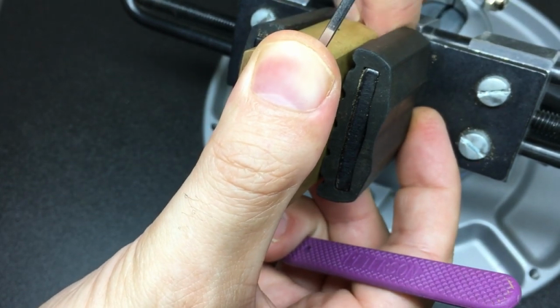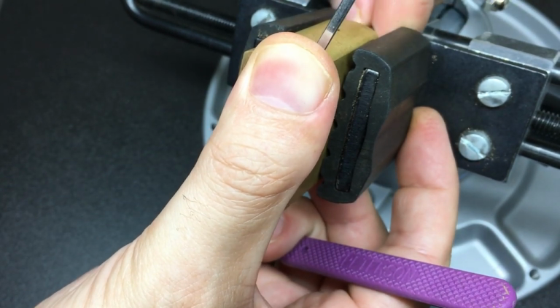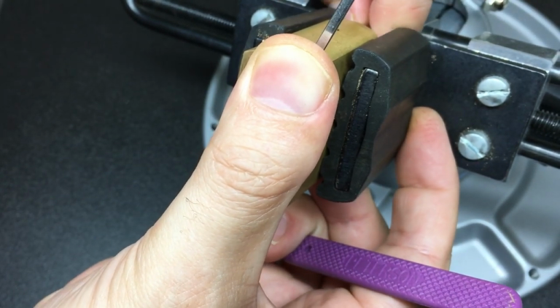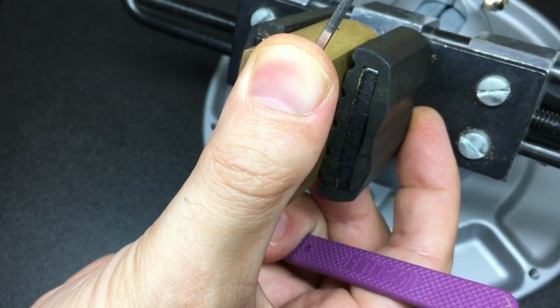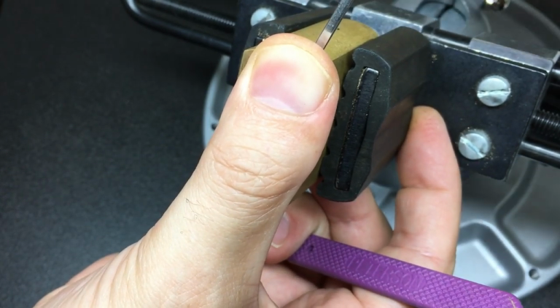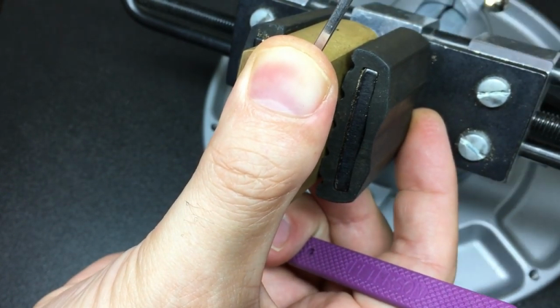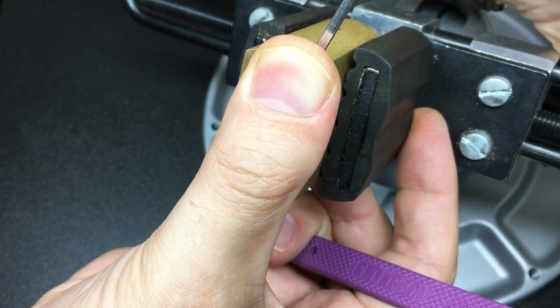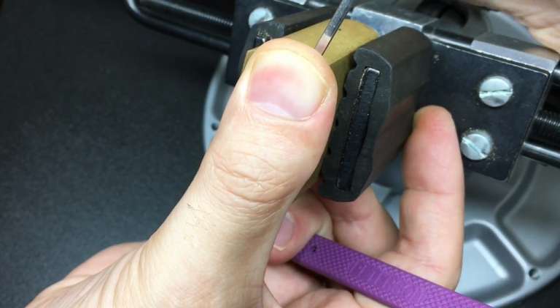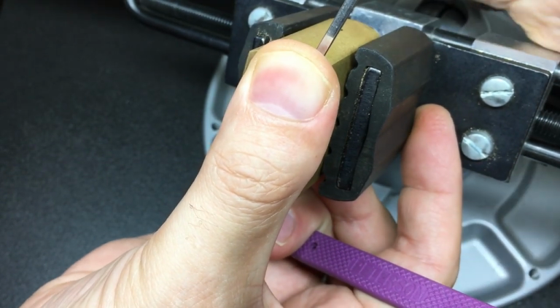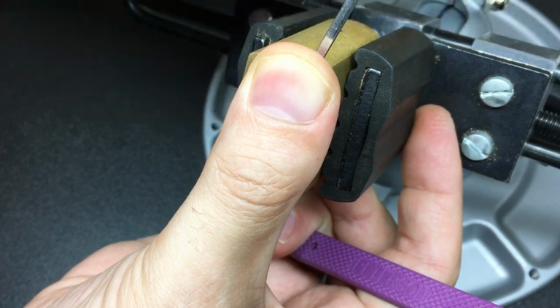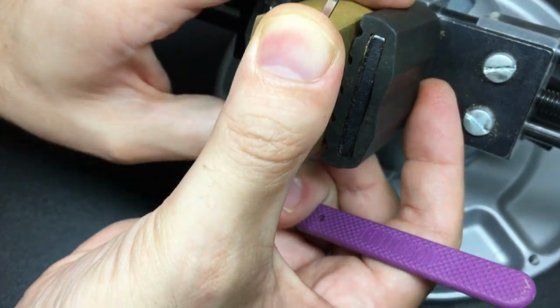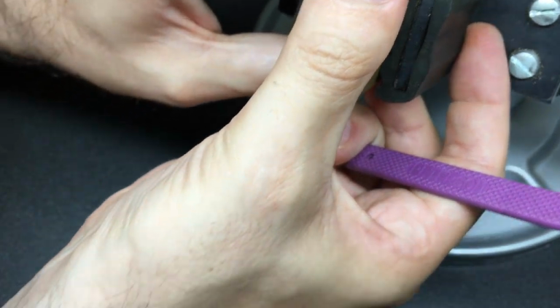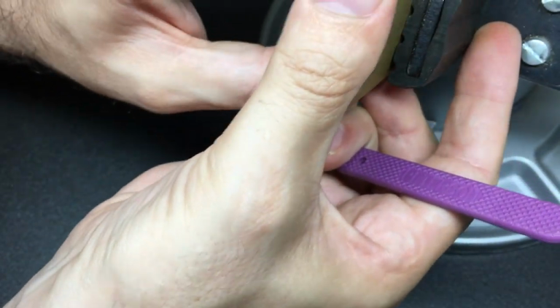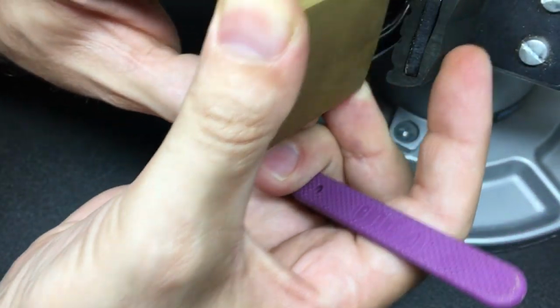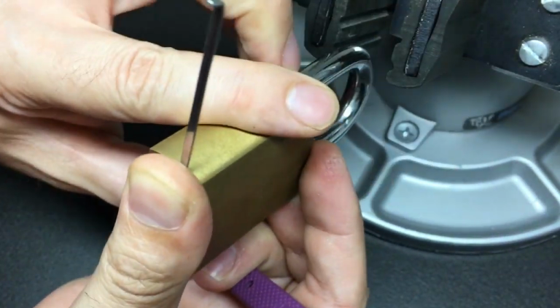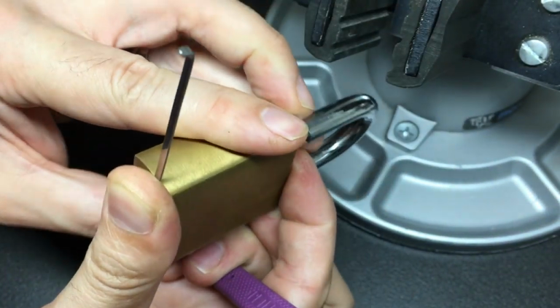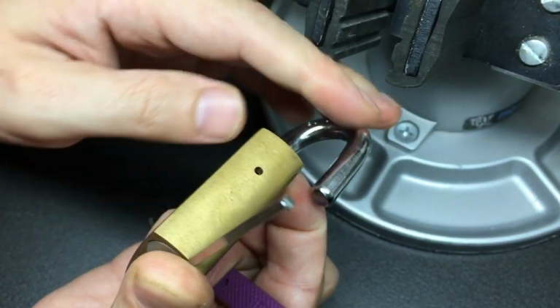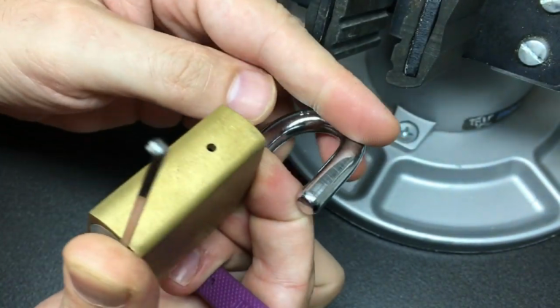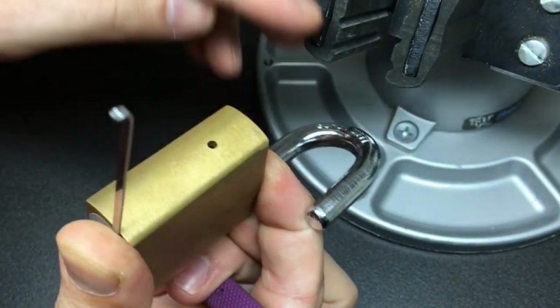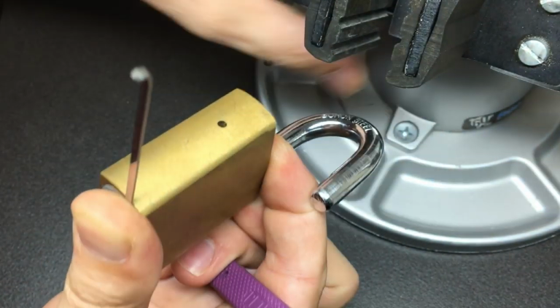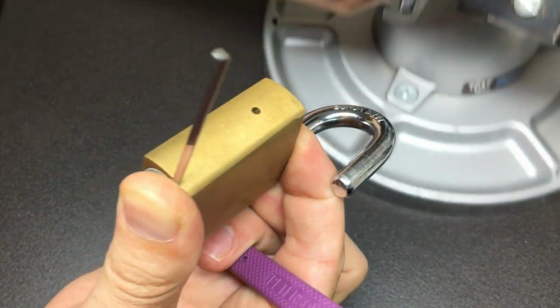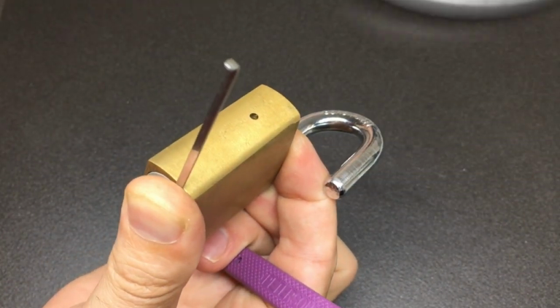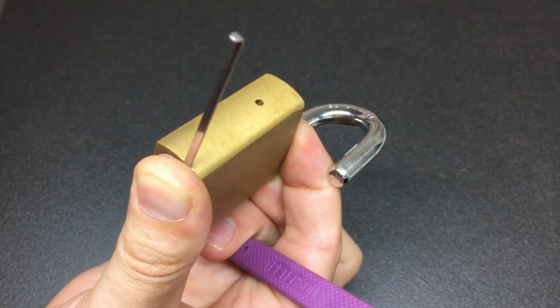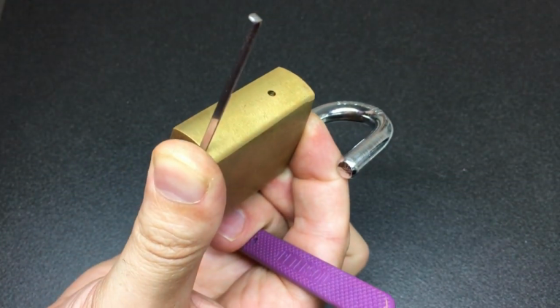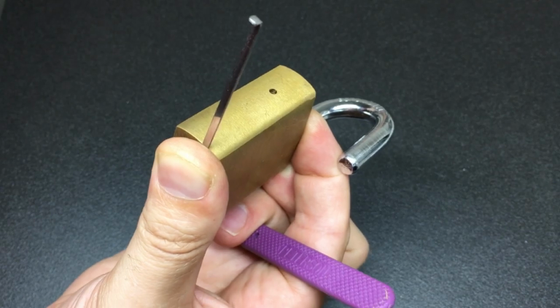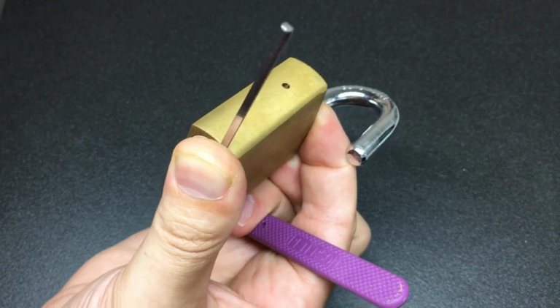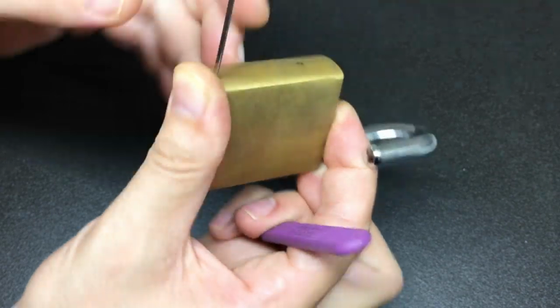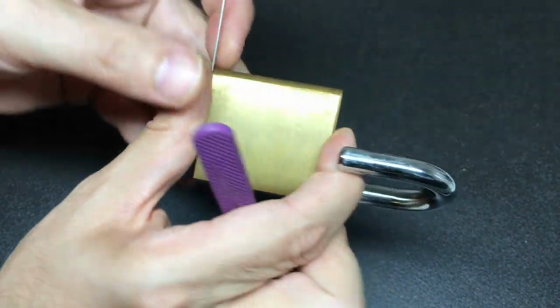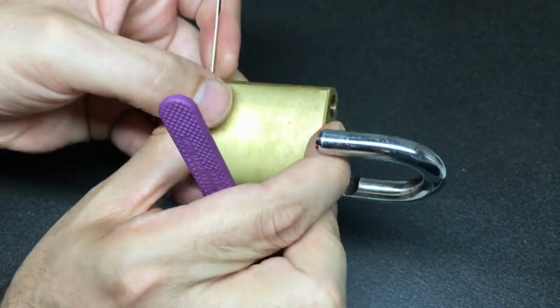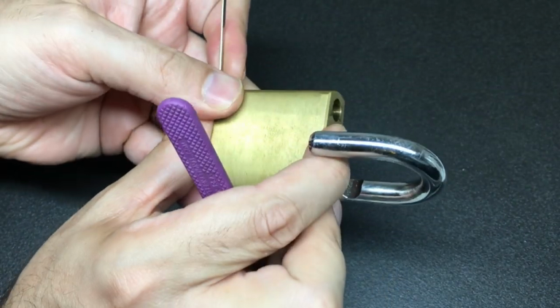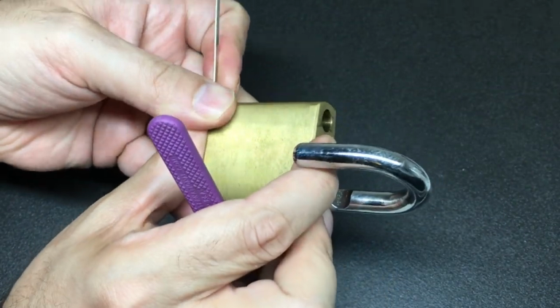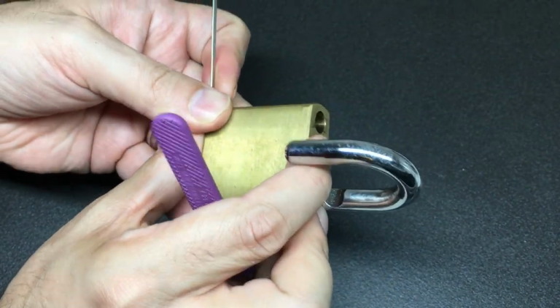We're definitely open. Is that shackle opening or have I just trapped it against the vice? There we go — got it open! How strange. I can't wait to find out what's in here.